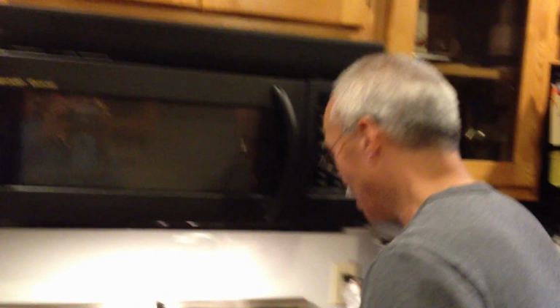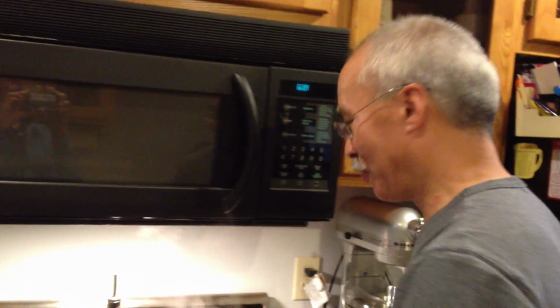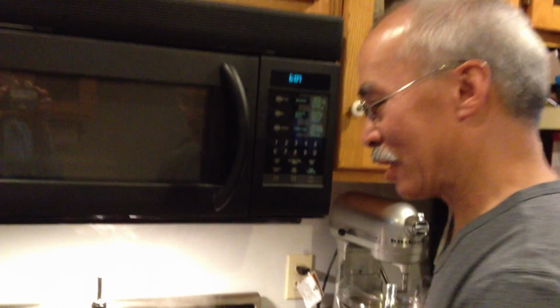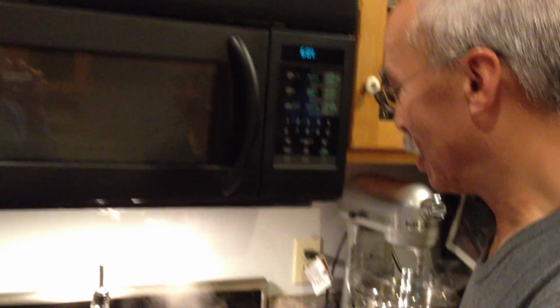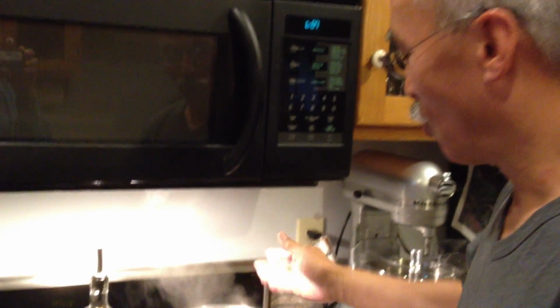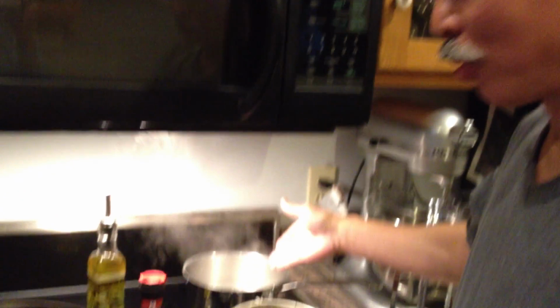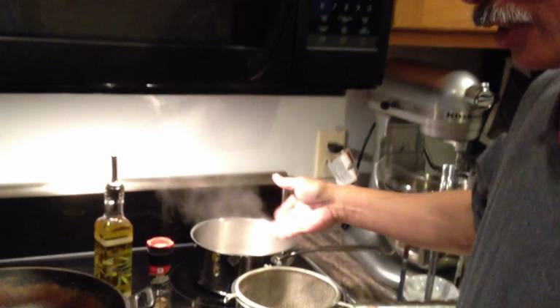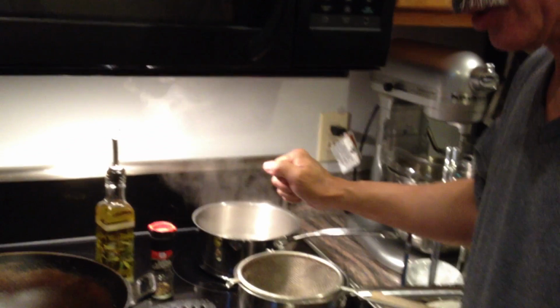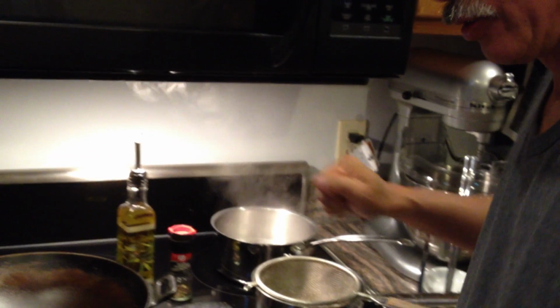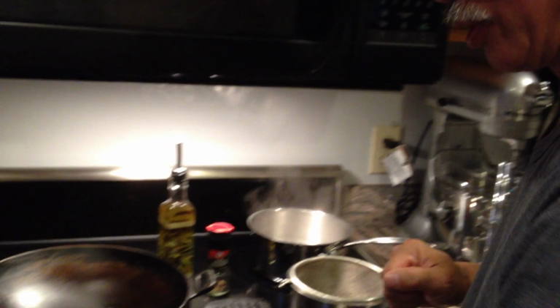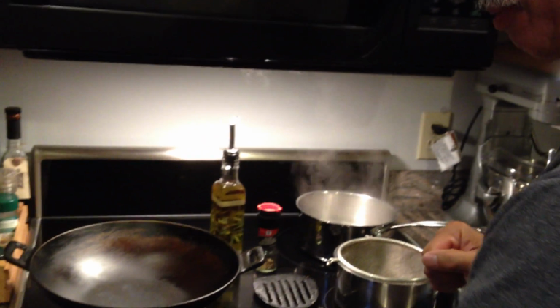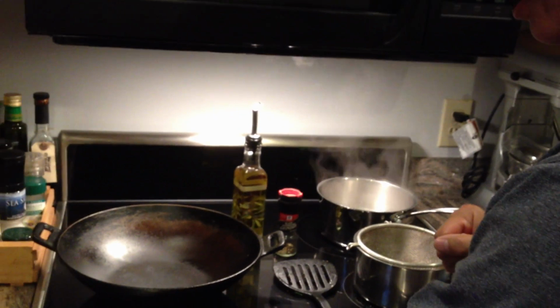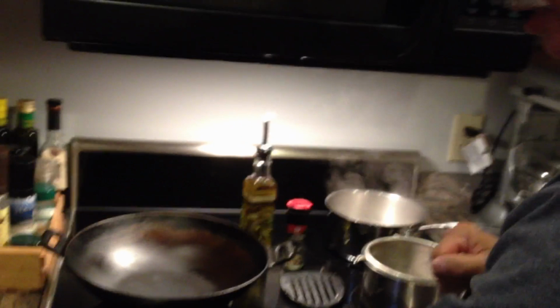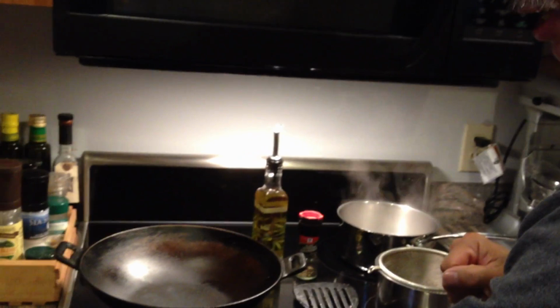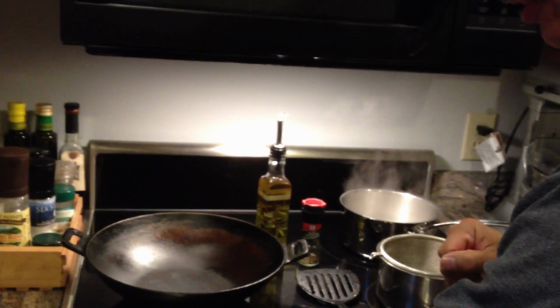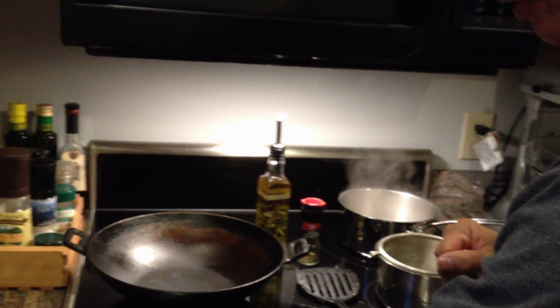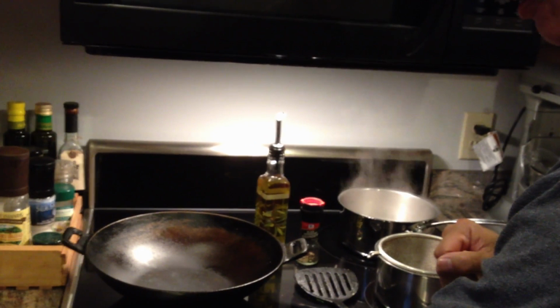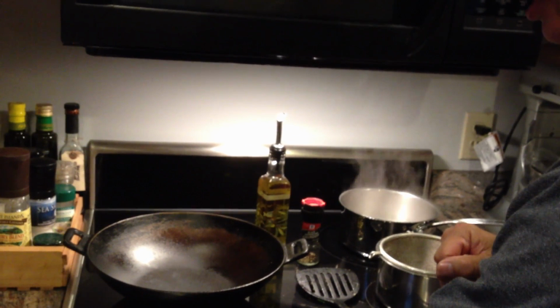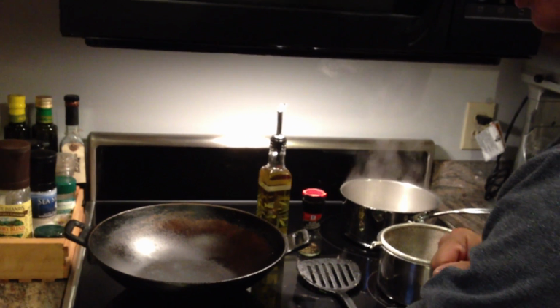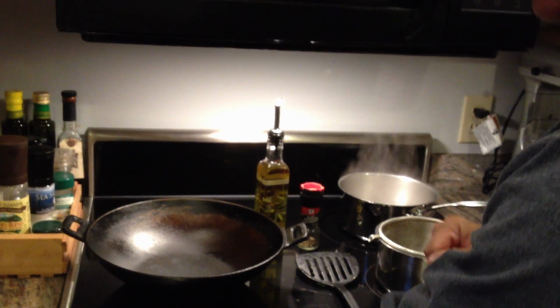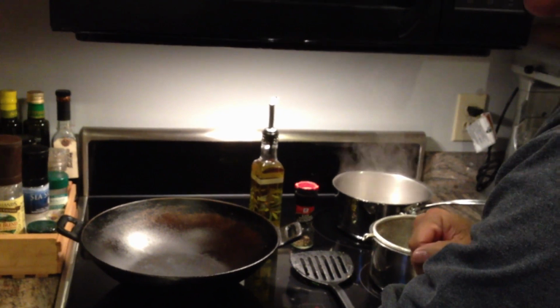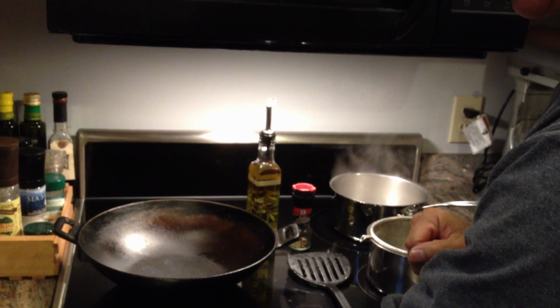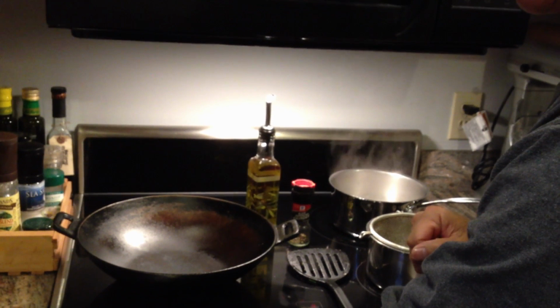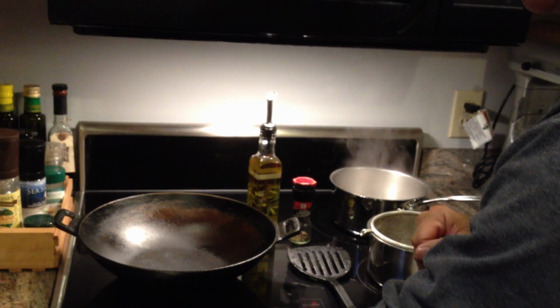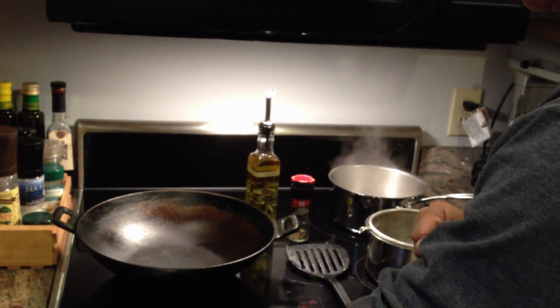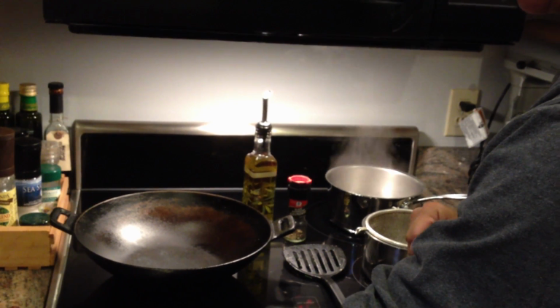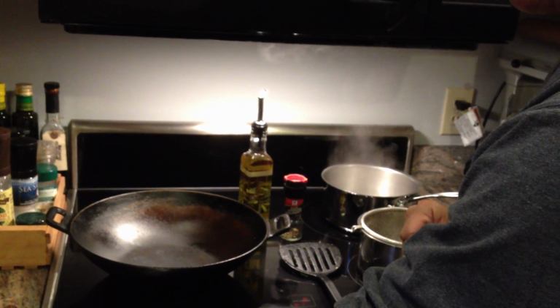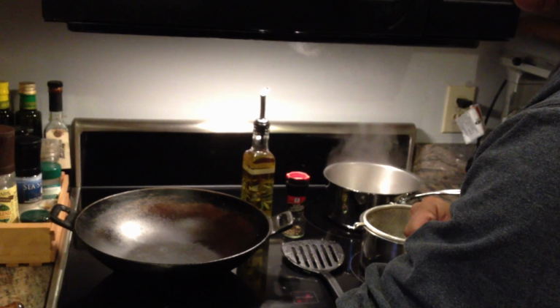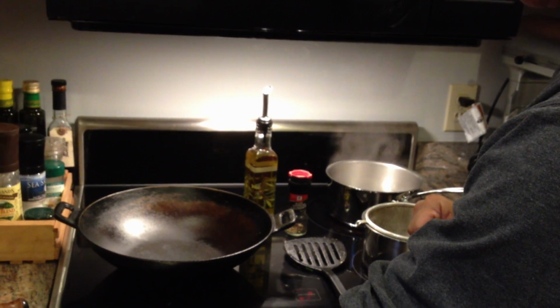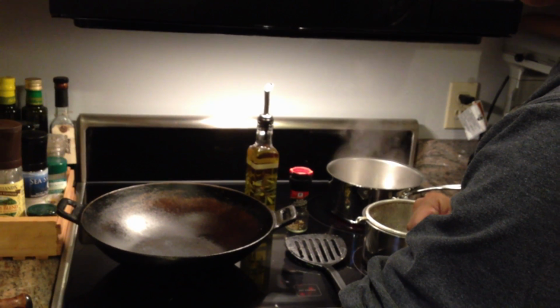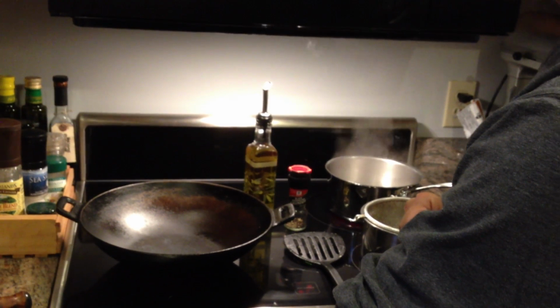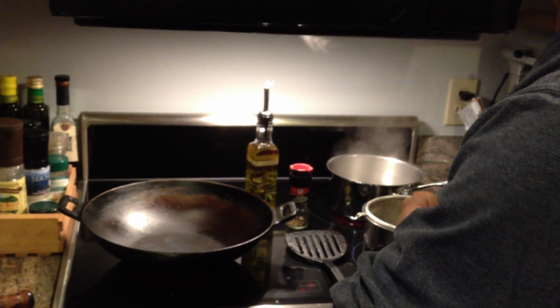We've got some water boiling for the ramen, and for the egg foo young, which is really just a Chinese omelet, we've got the wok heating up.